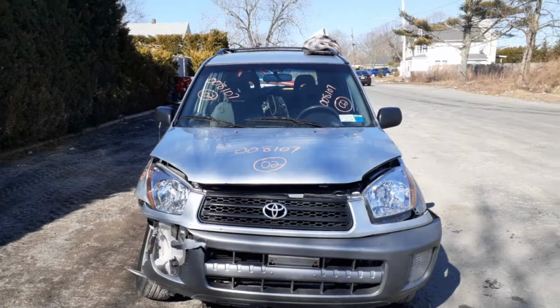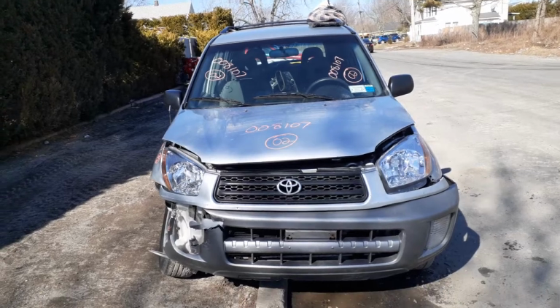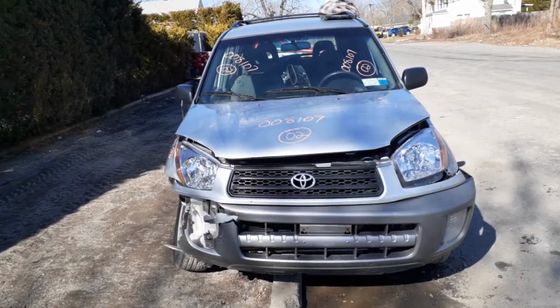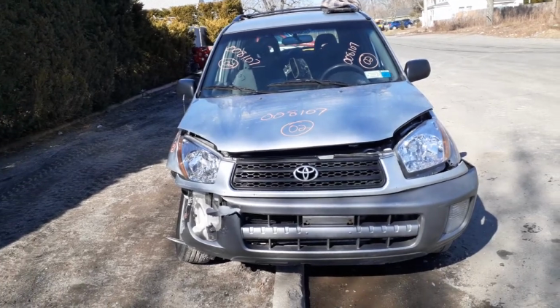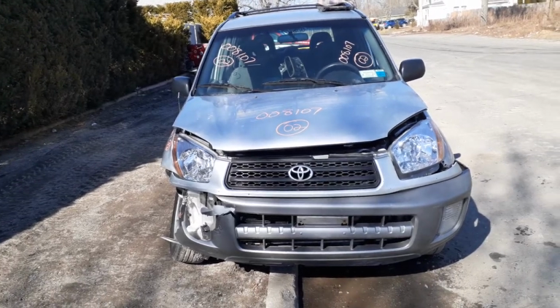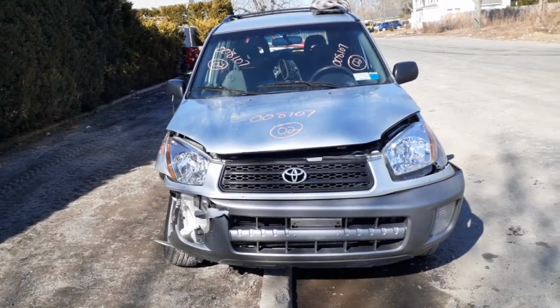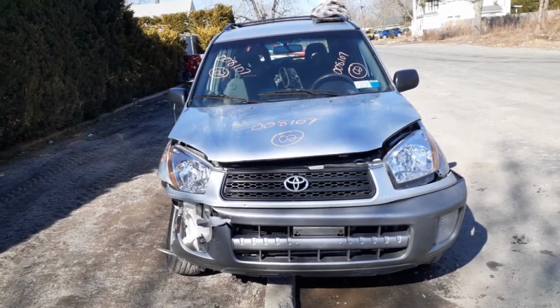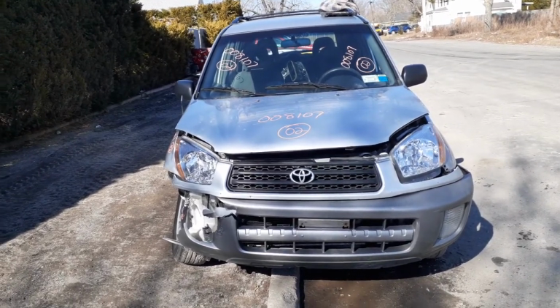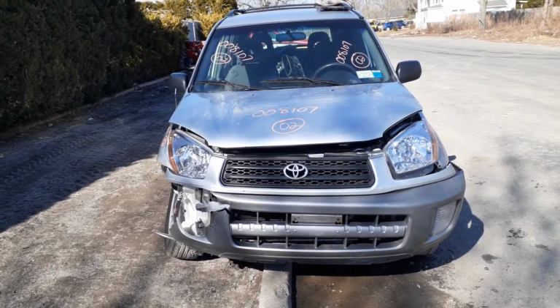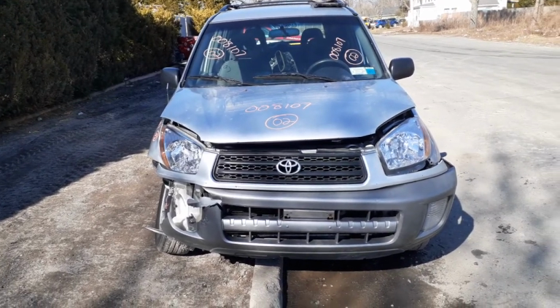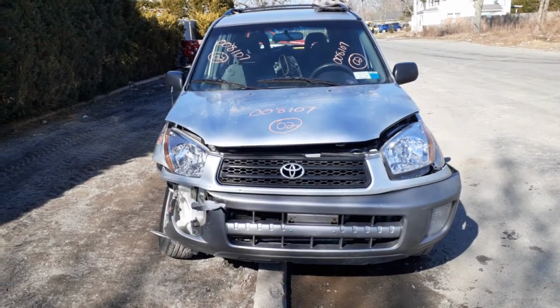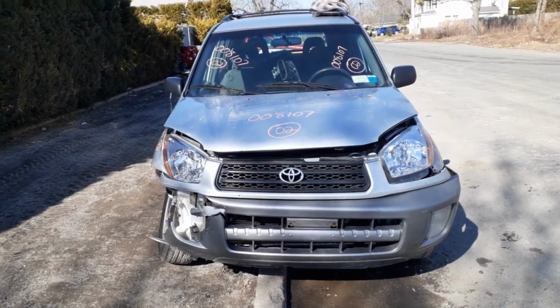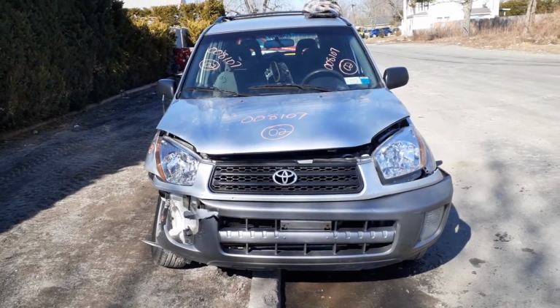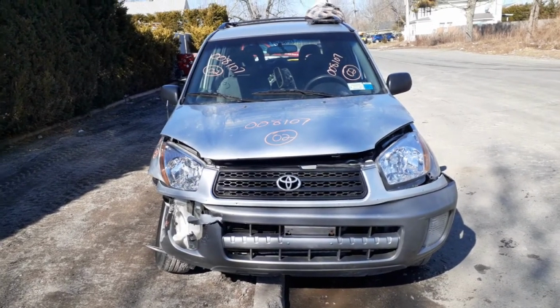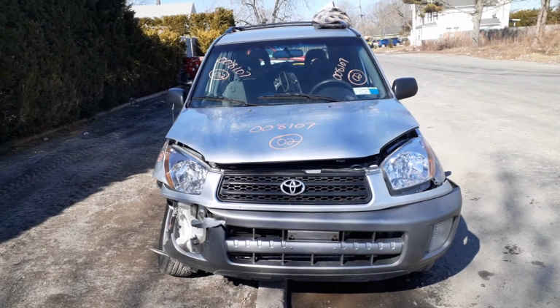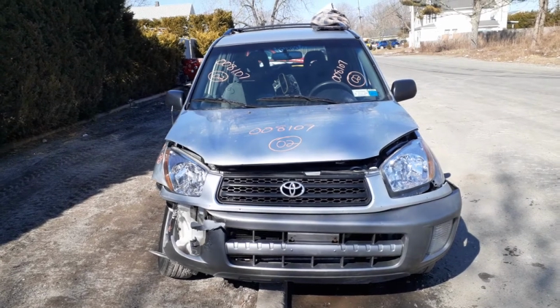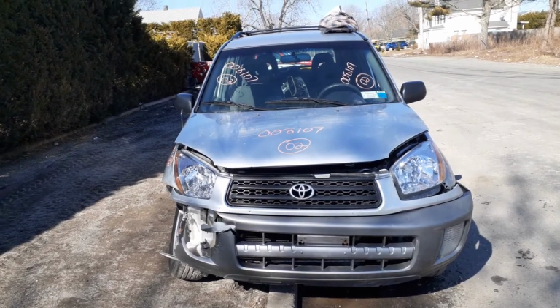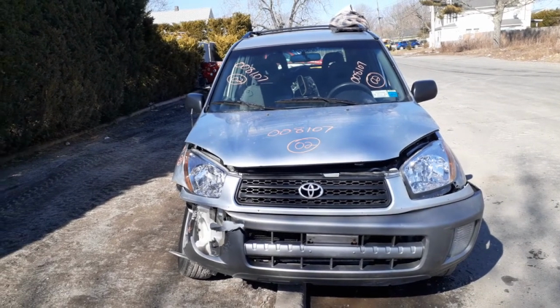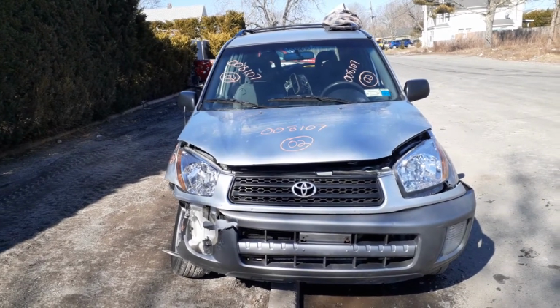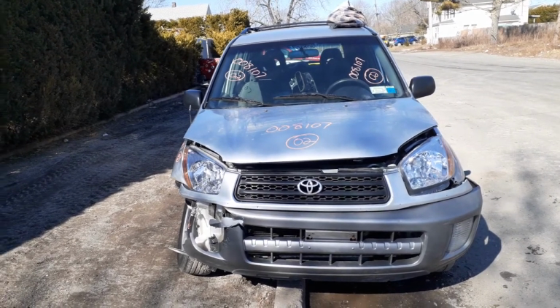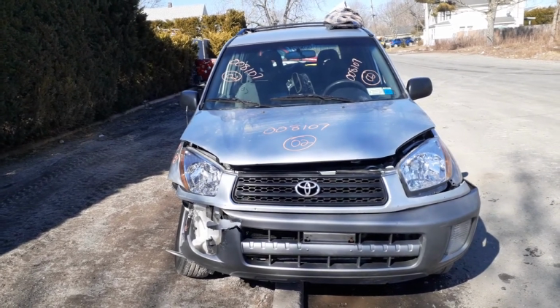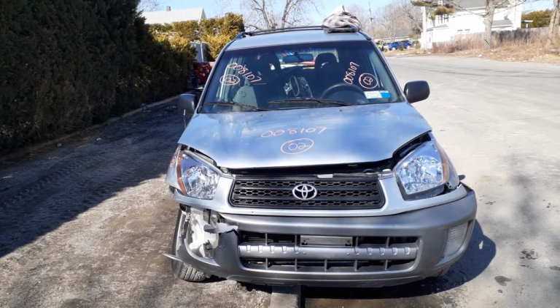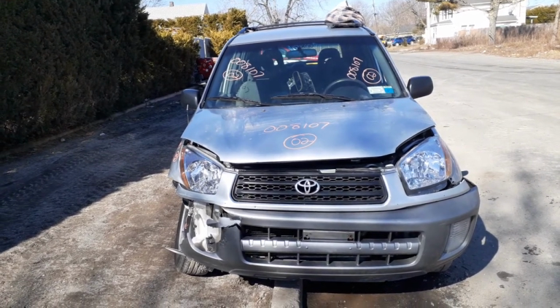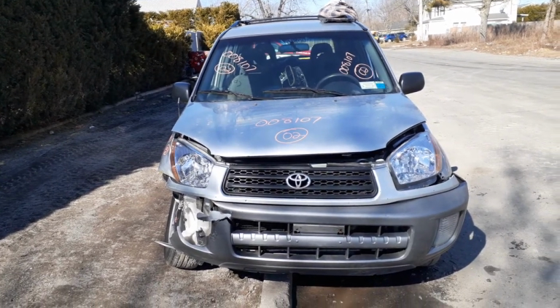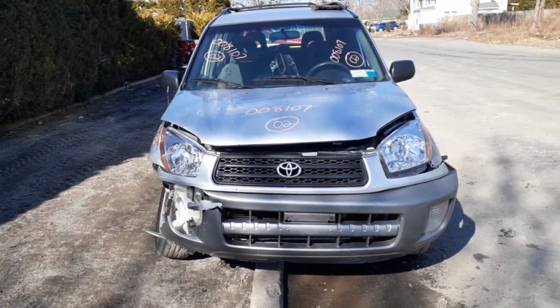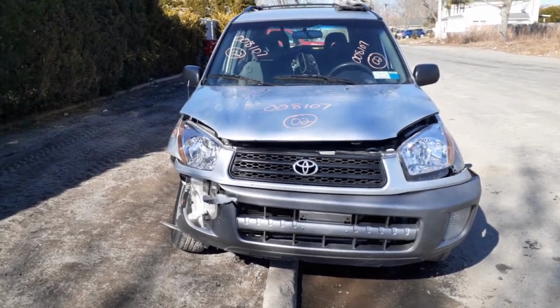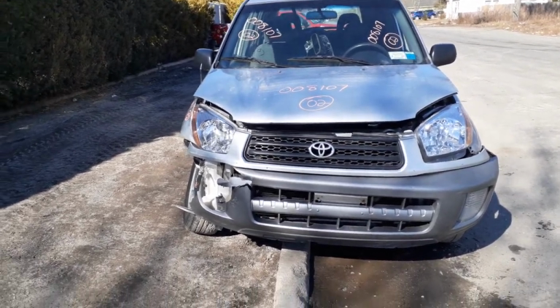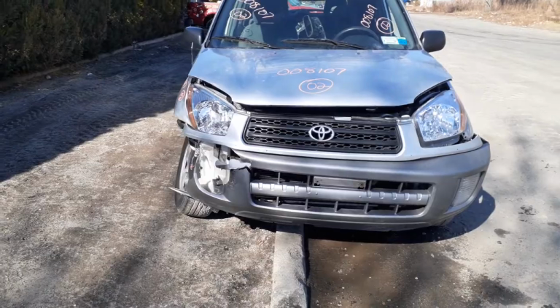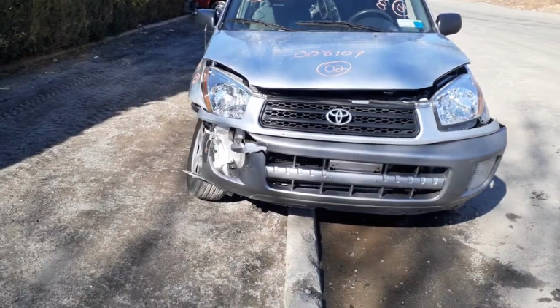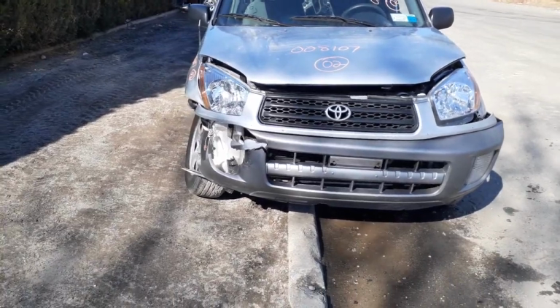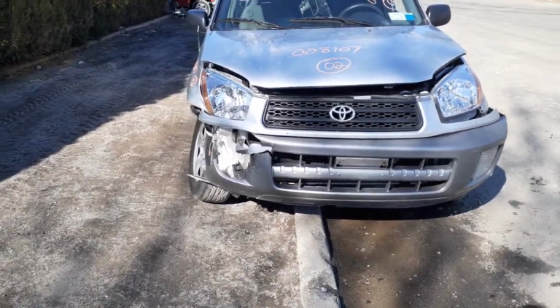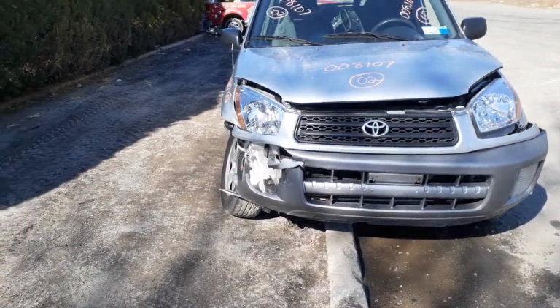Okay, newest addition to the inventory is a 2002 Toyota RAV4, stock number 8107. It's got a 2.0 automatic, it's a two-wheel drive, and as you can see, the thing was hitting the right front hard.